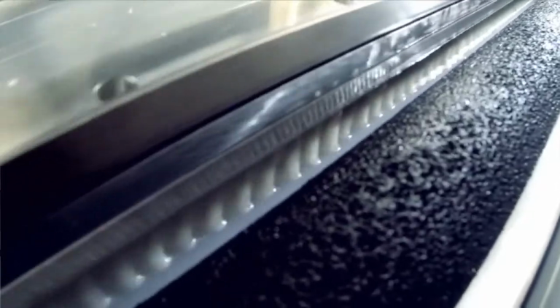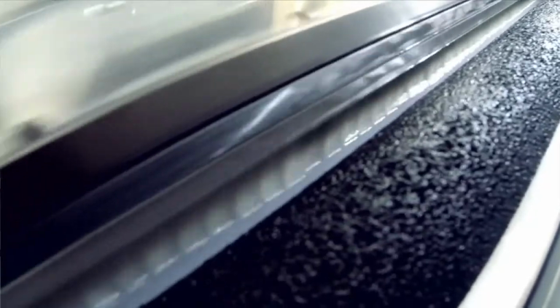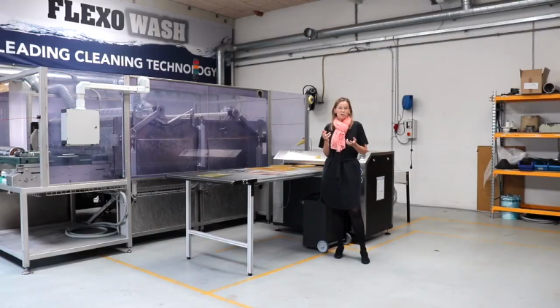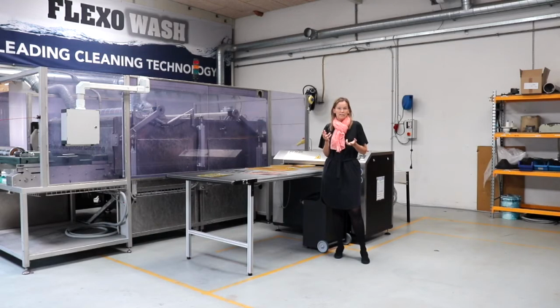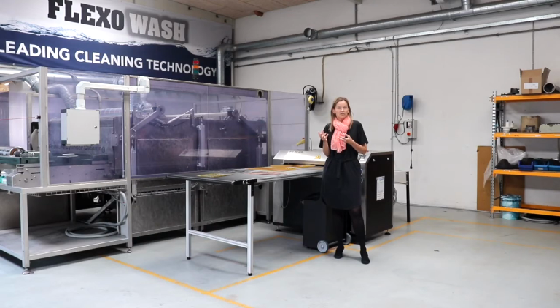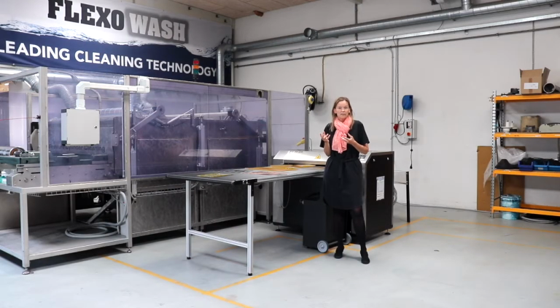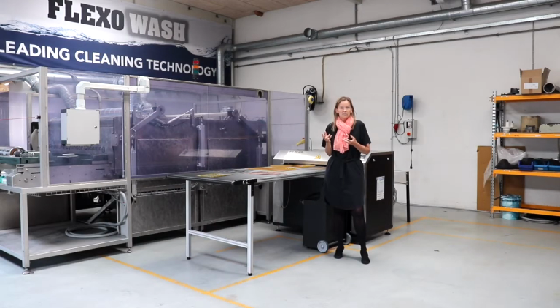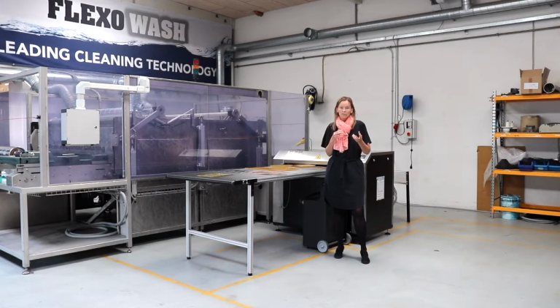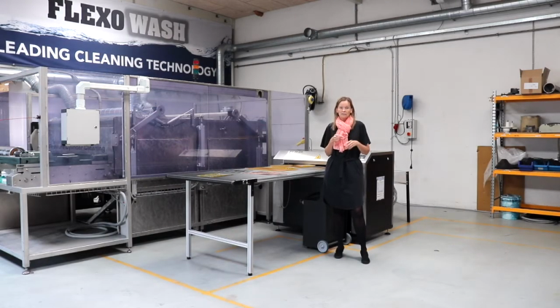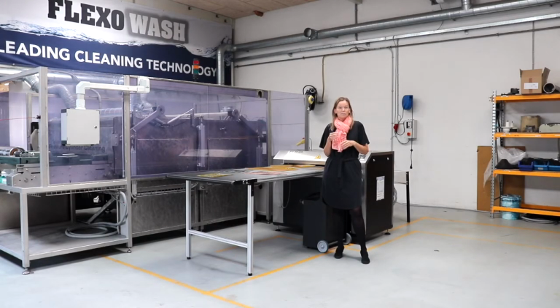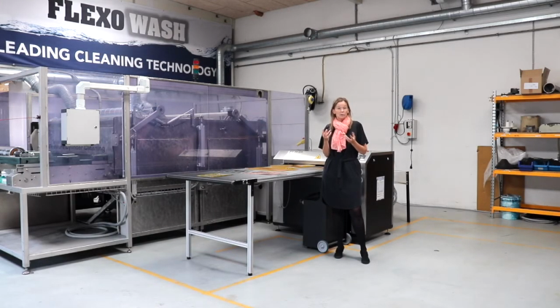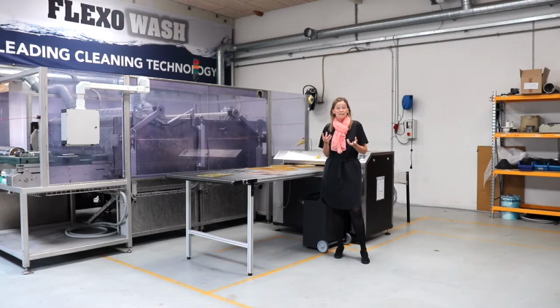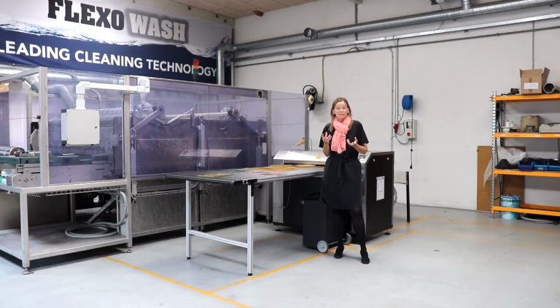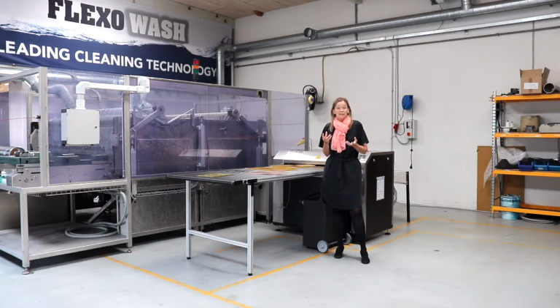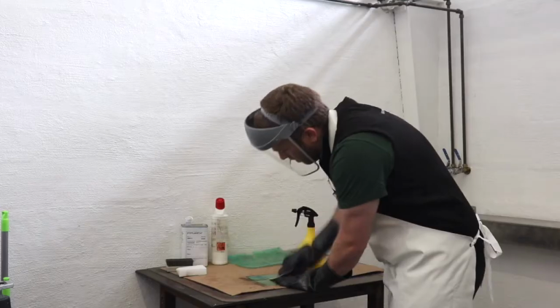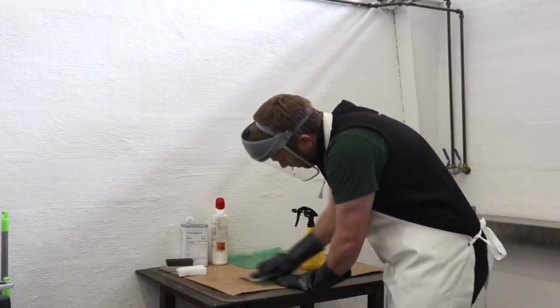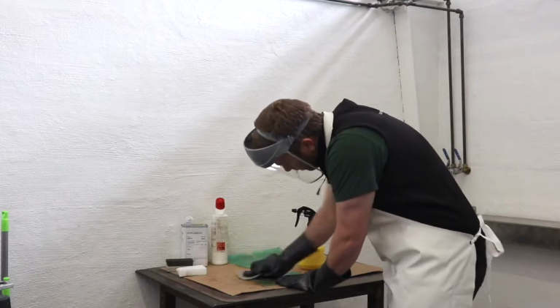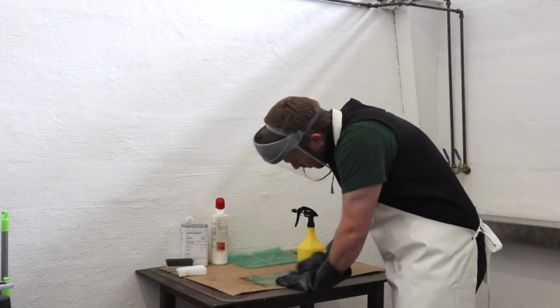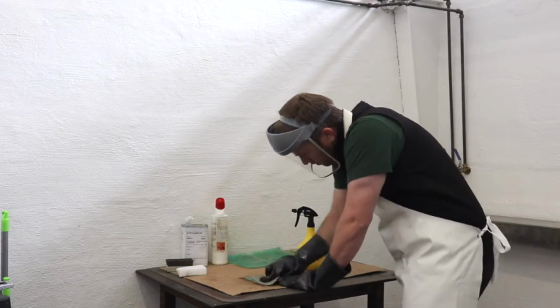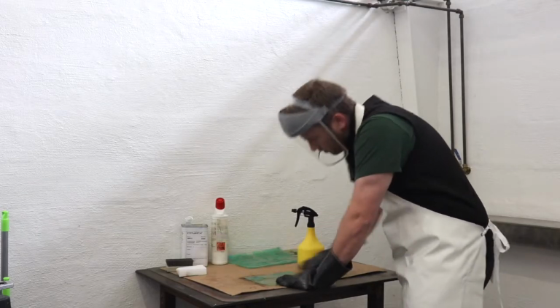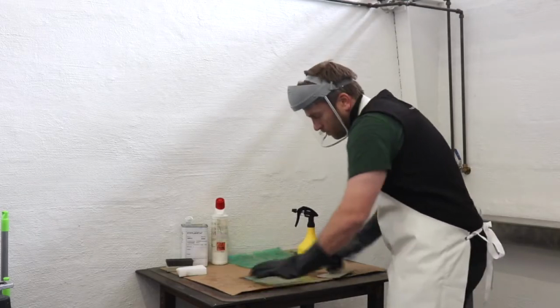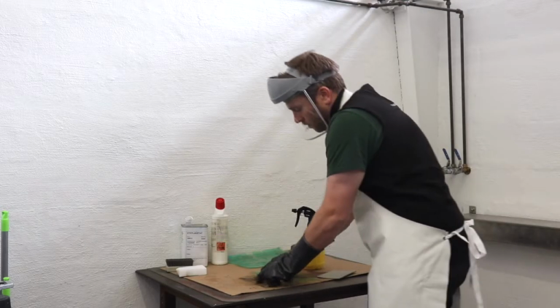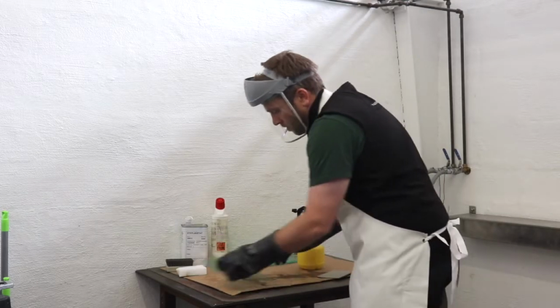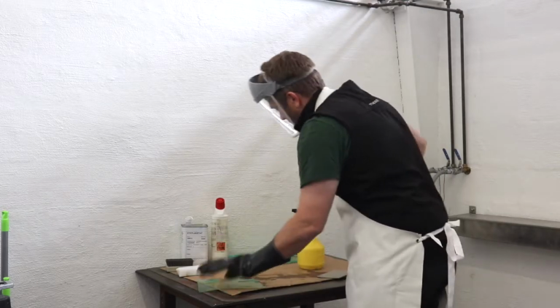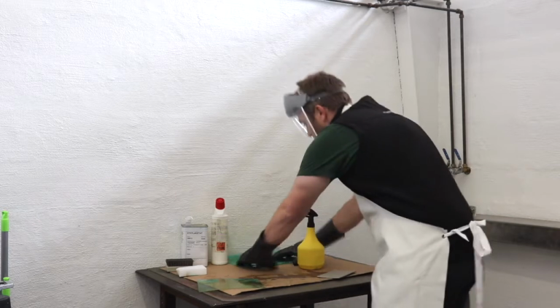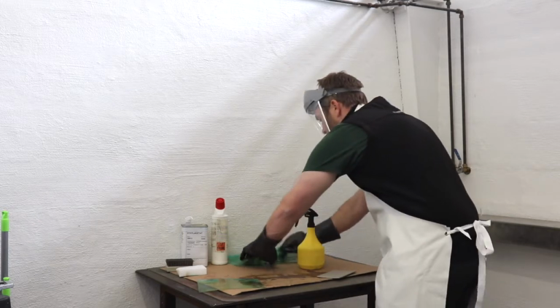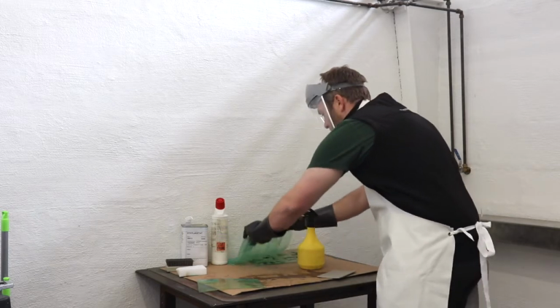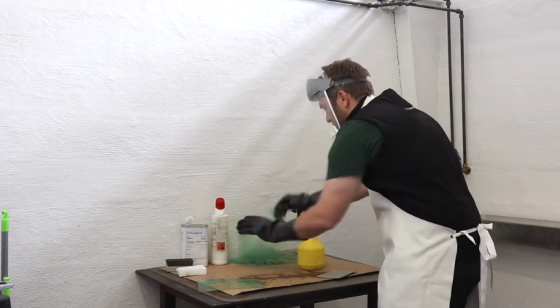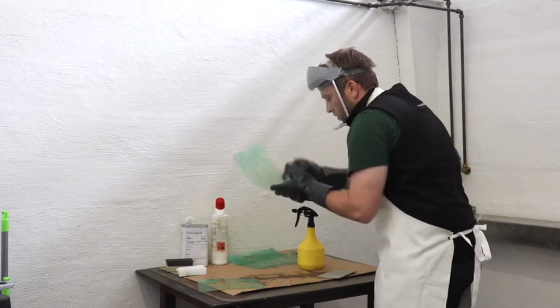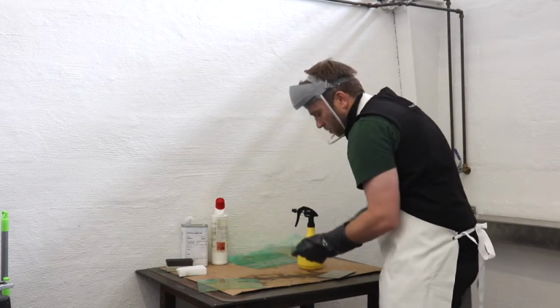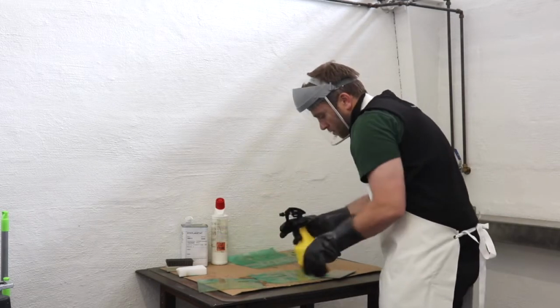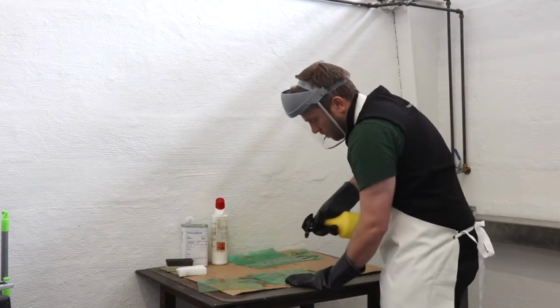This can of course be caused by several different things, but one of them is a broken plate. That can be caused either by cleaning it too hard manually, or by the plate not having been cleaned properly.